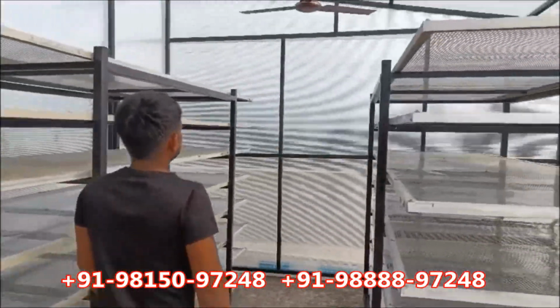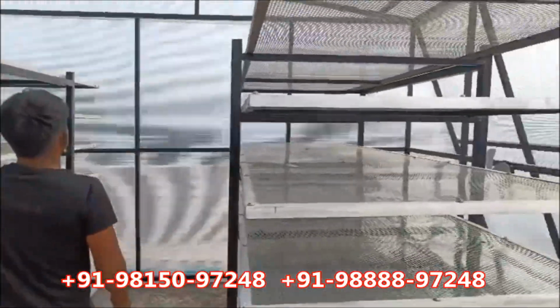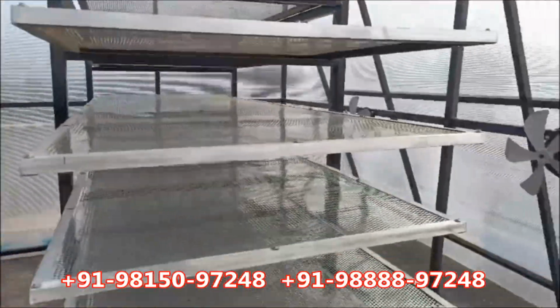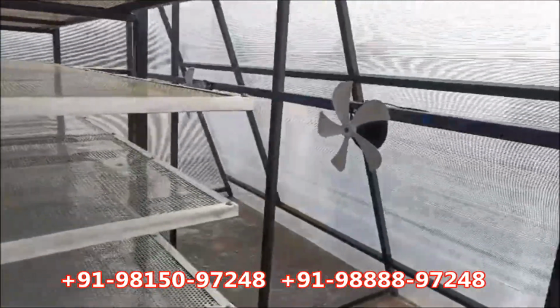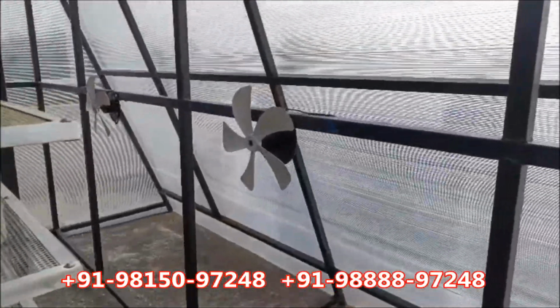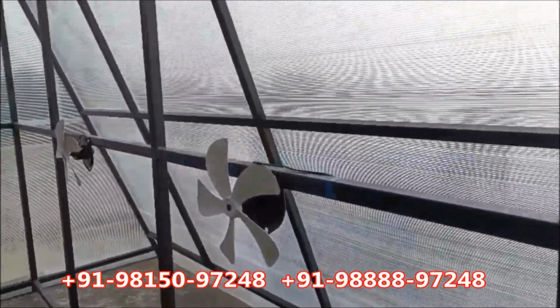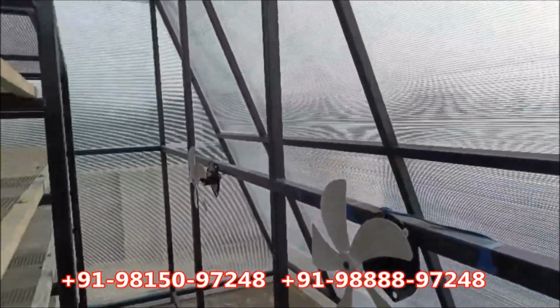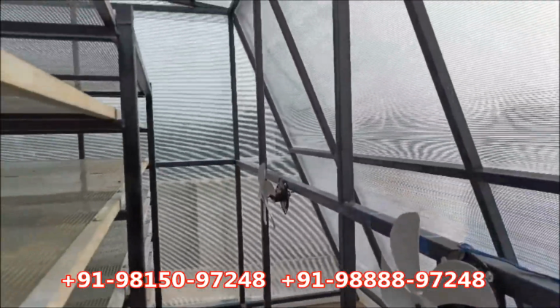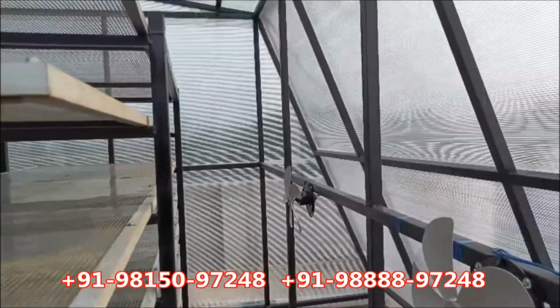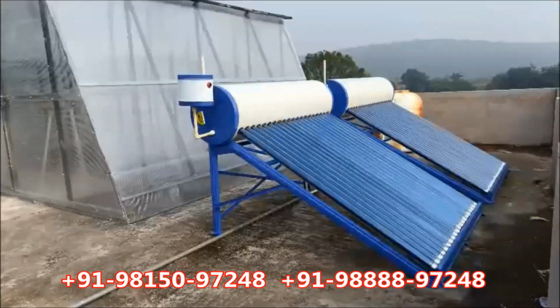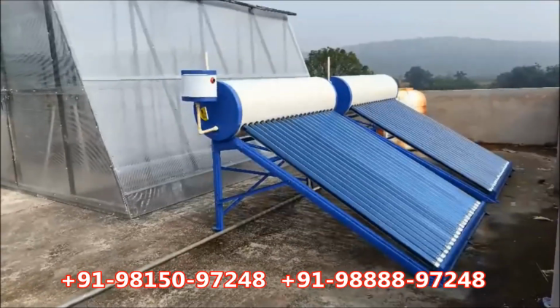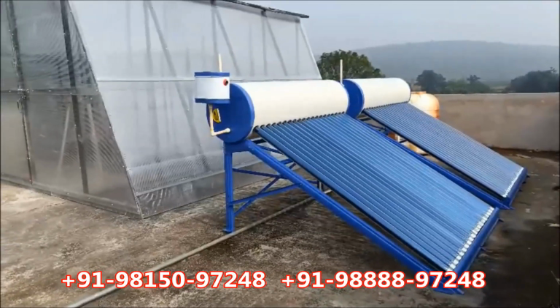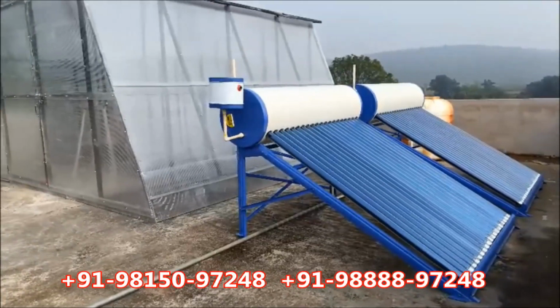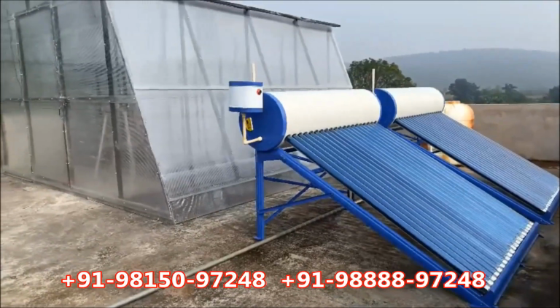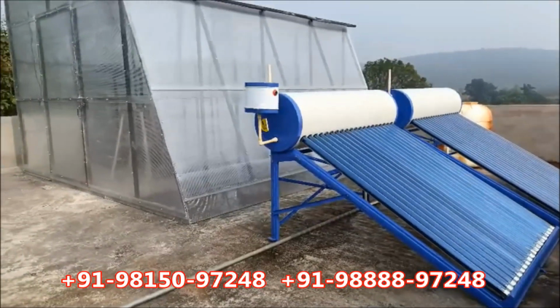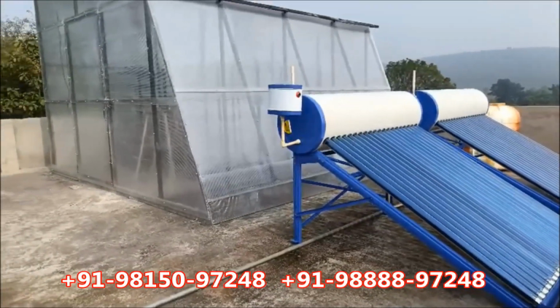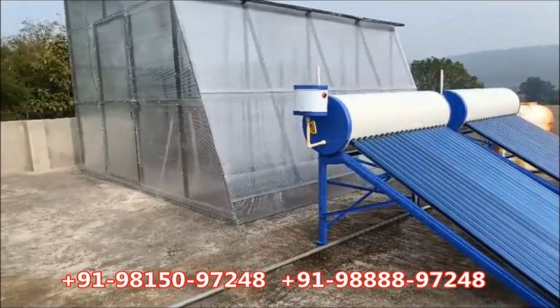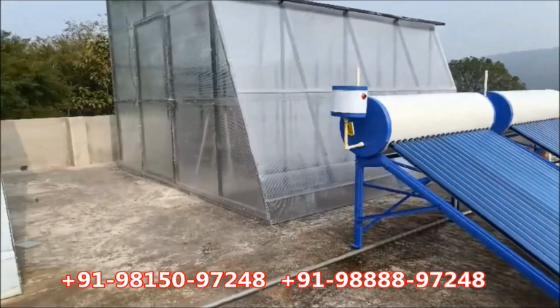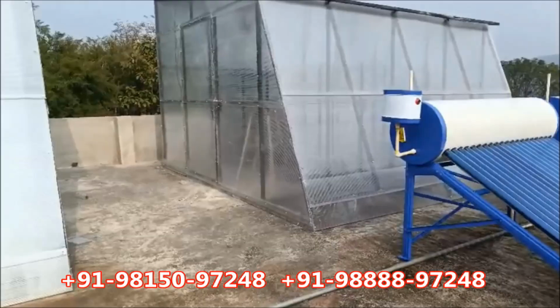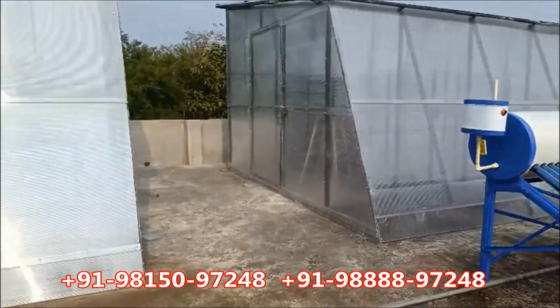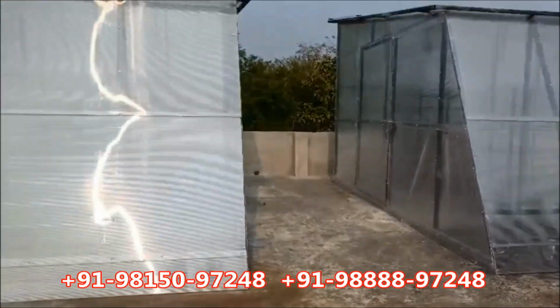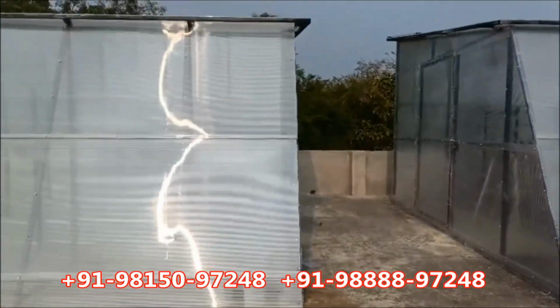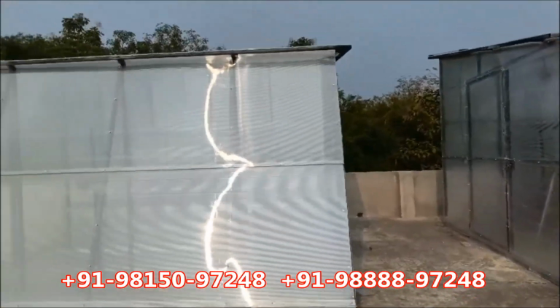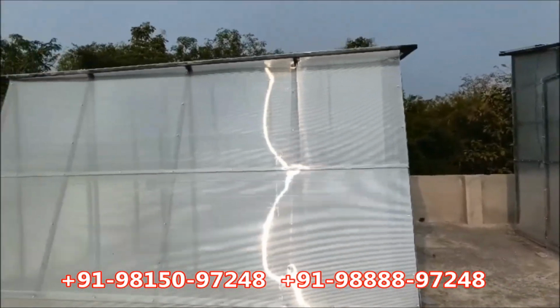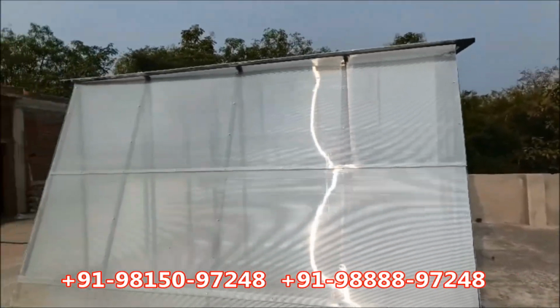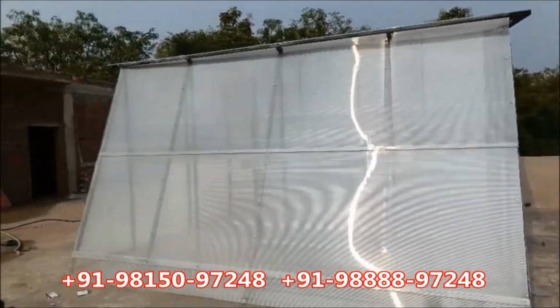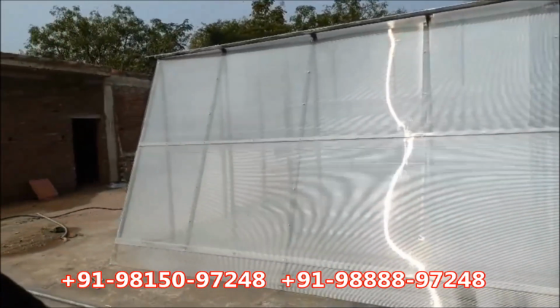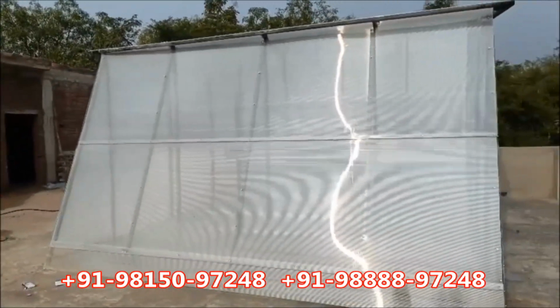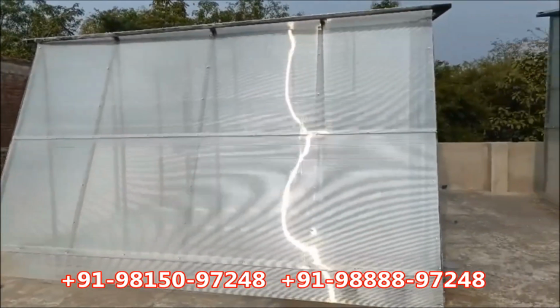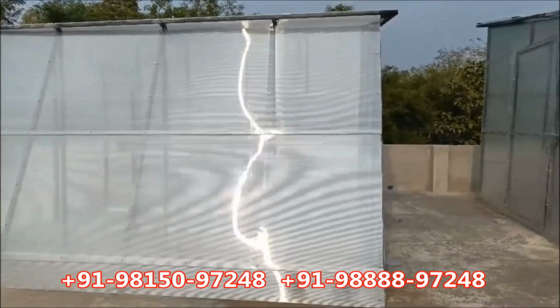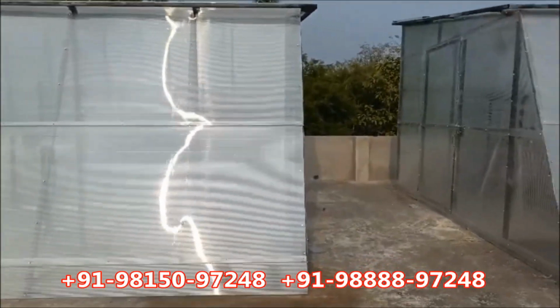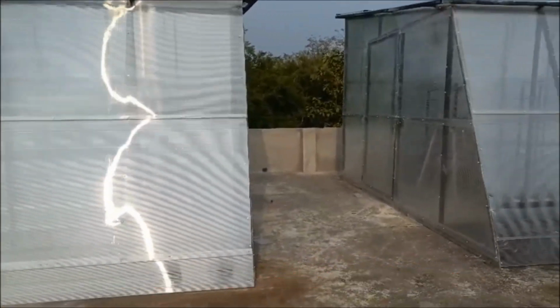You can dry solar fruit, vegetables, and many other agro products — anything you want to dry for free energy. Different types of solar dryers are available with us. For more details, call the number given on your screen.